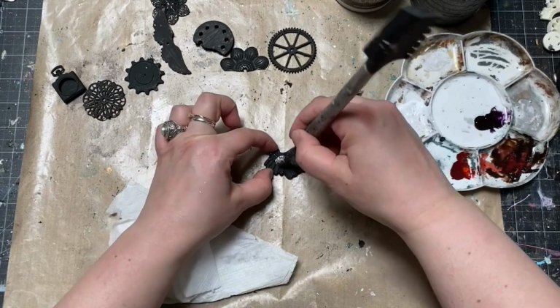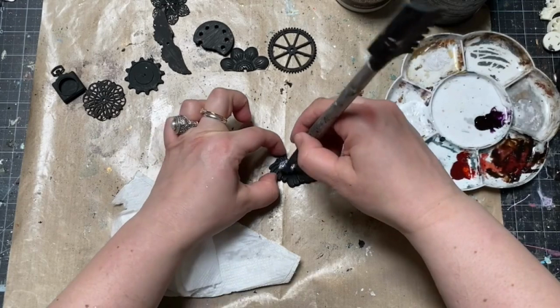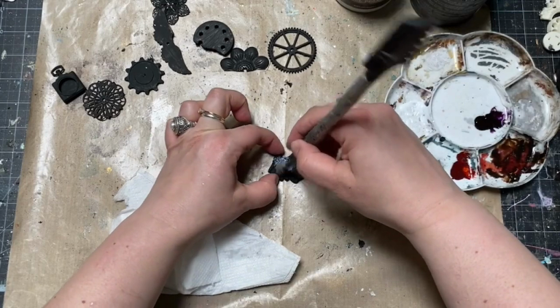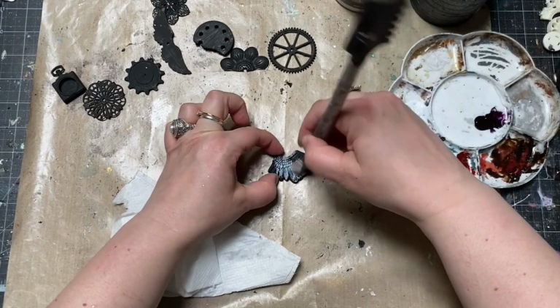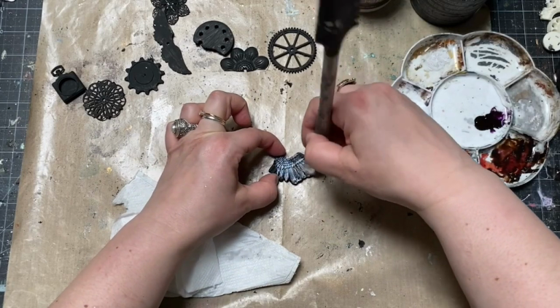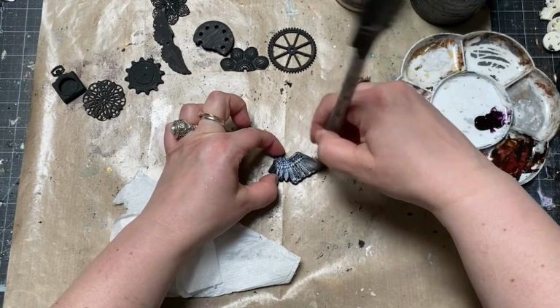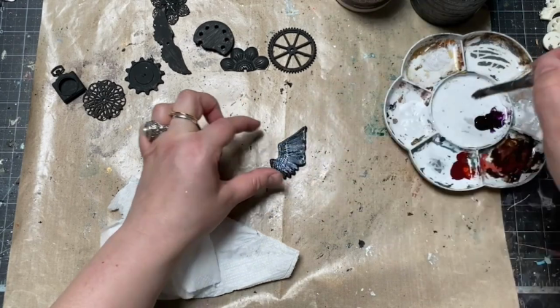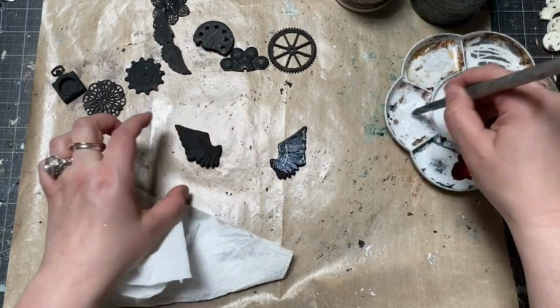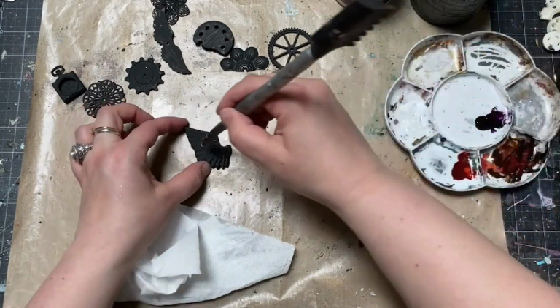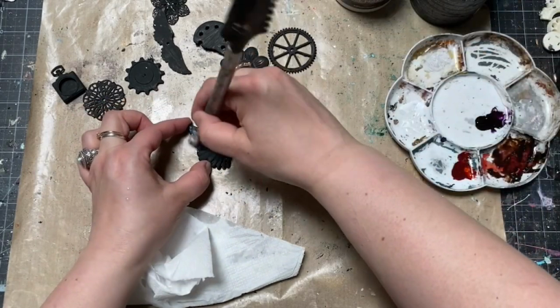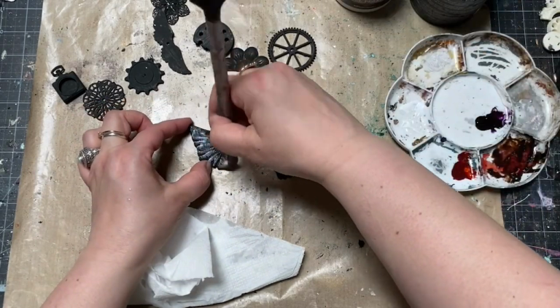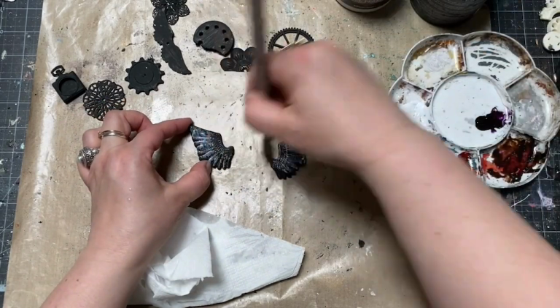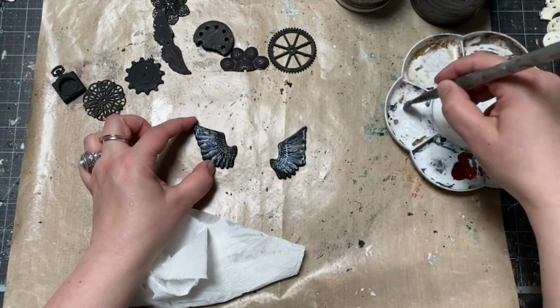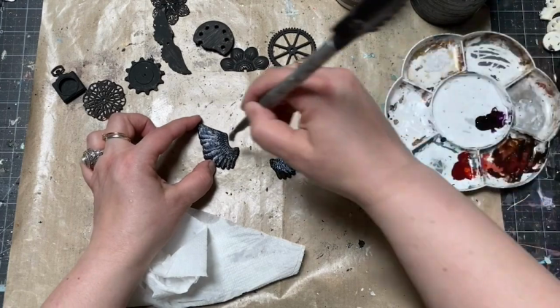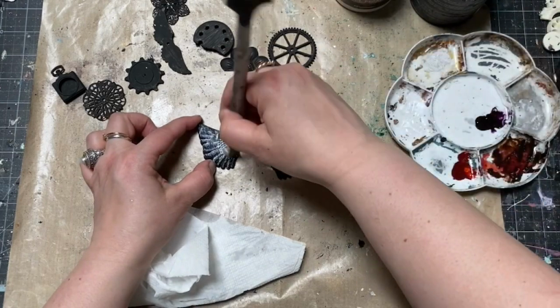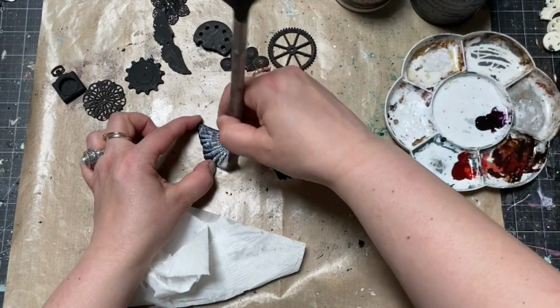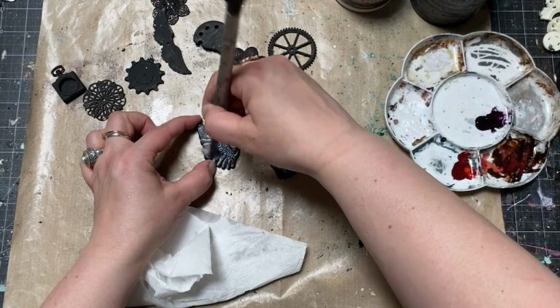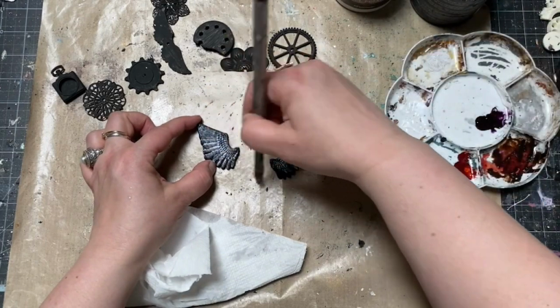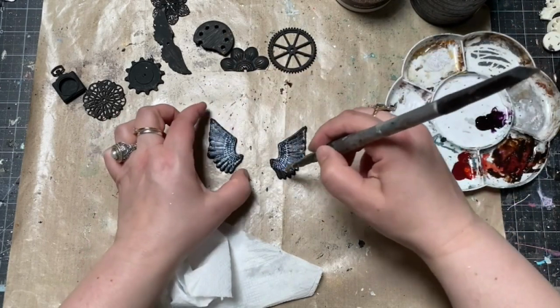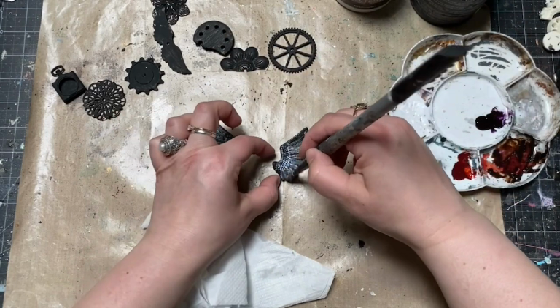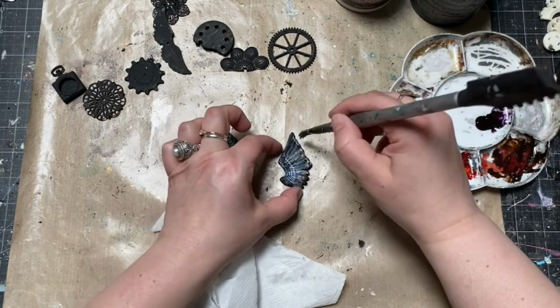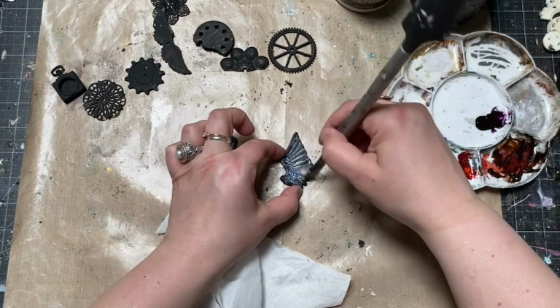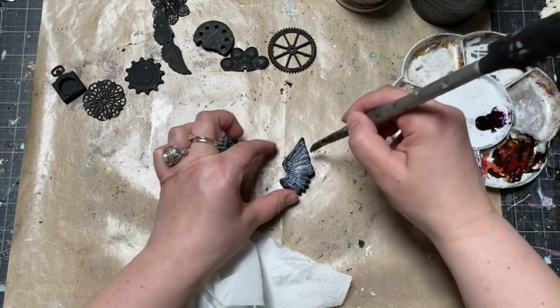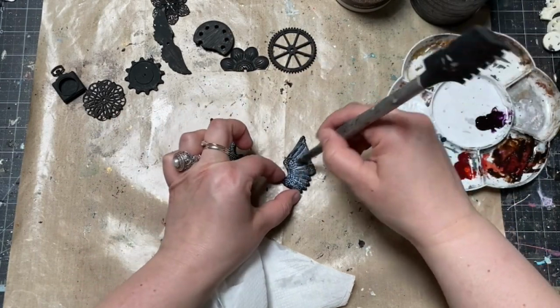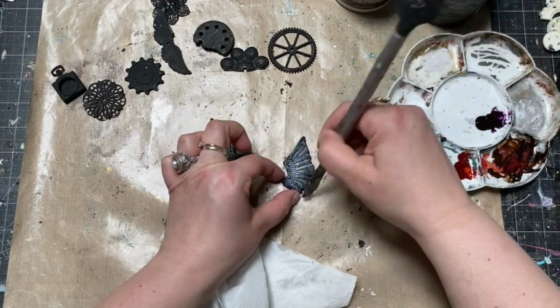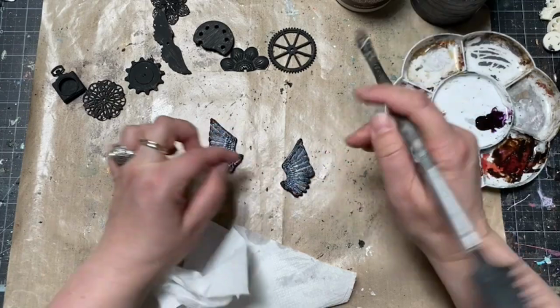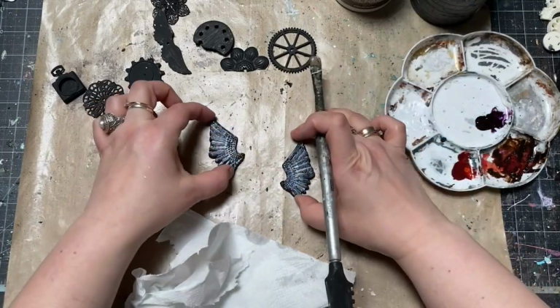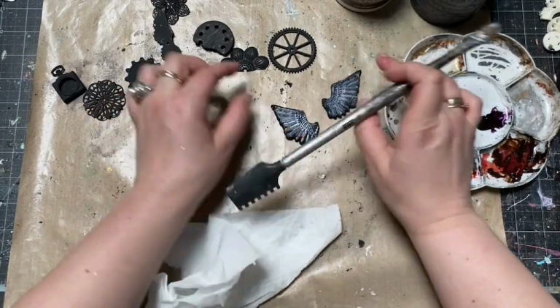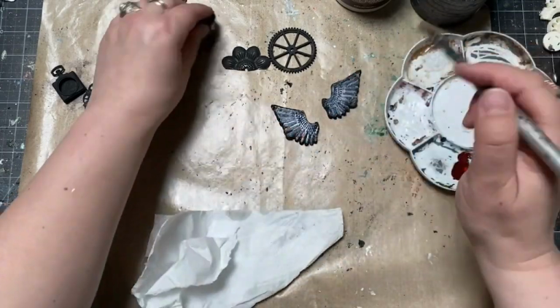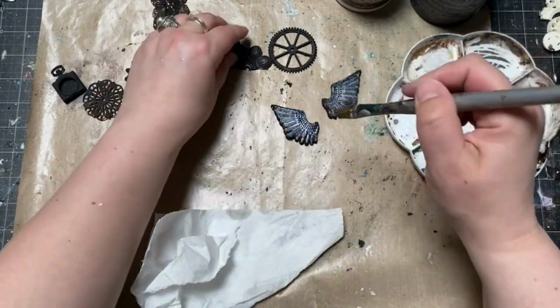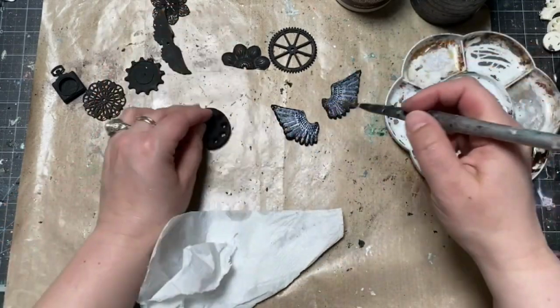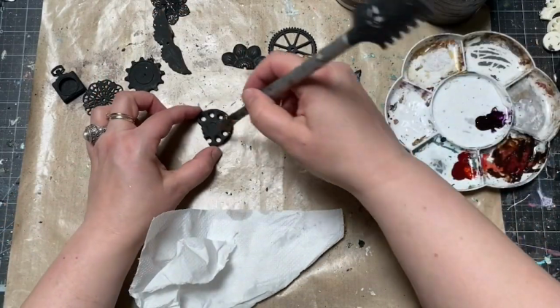A few minutes later, using the leftovers of the same gilding glue, I covered the wings and other elements I wanted to put into my composition, covered with the metallic flakes. This glue stays tacky and fresh for a very long time.